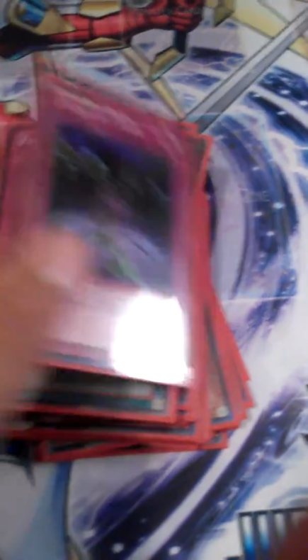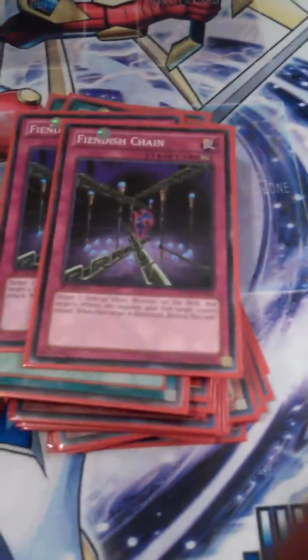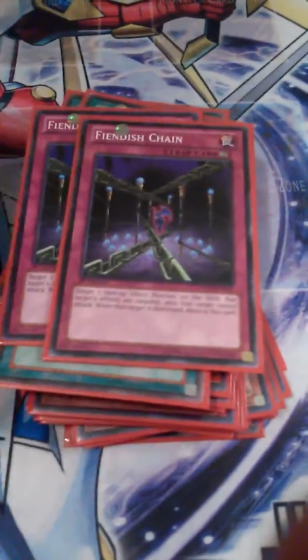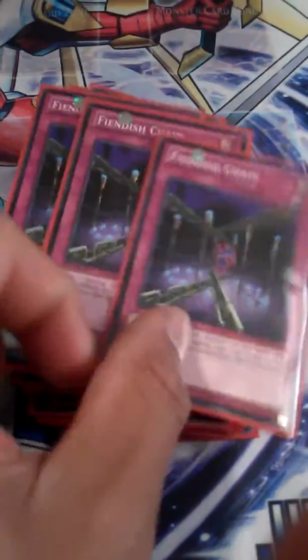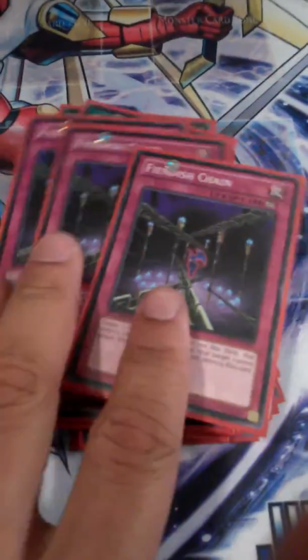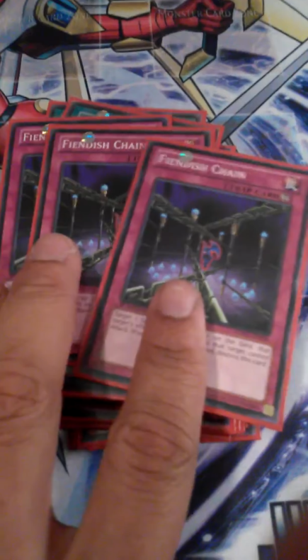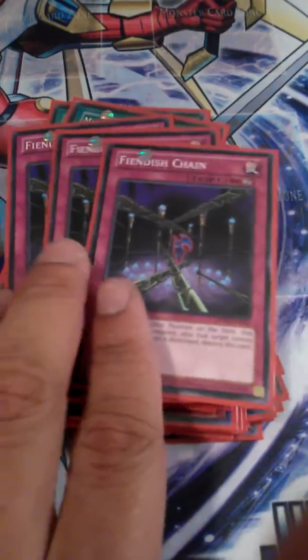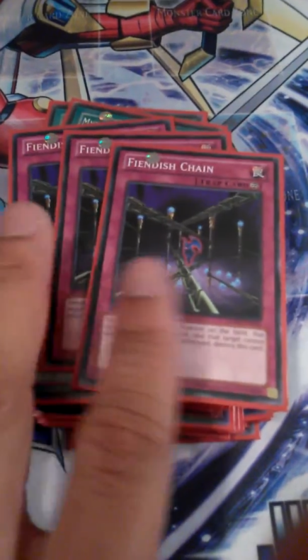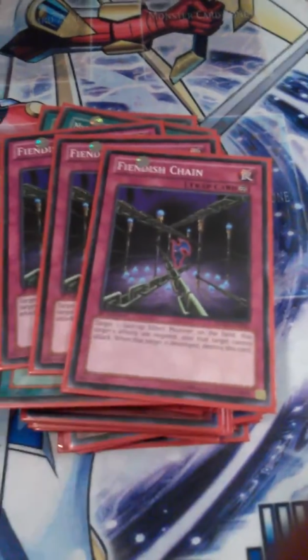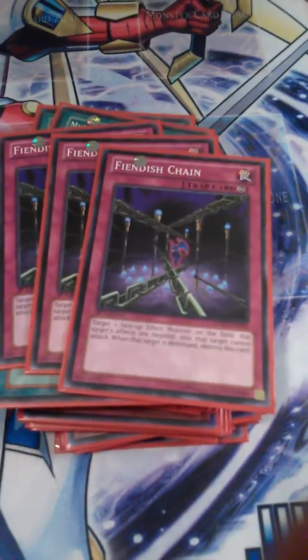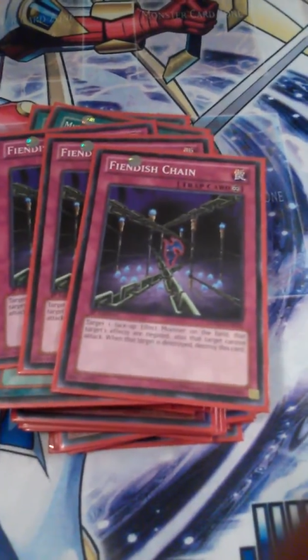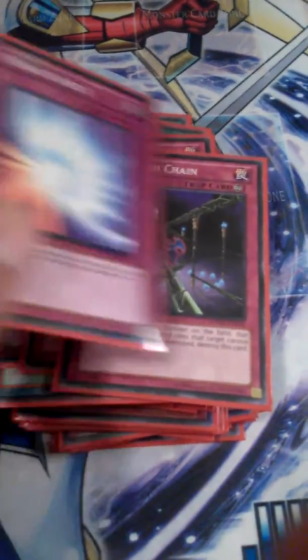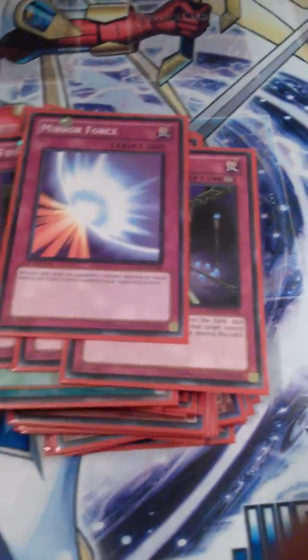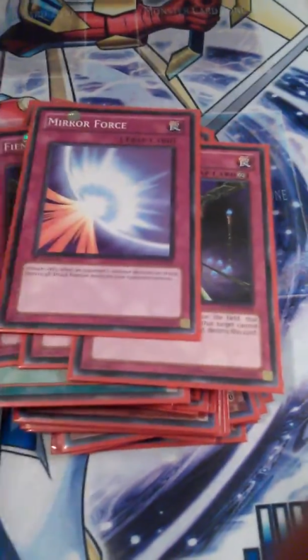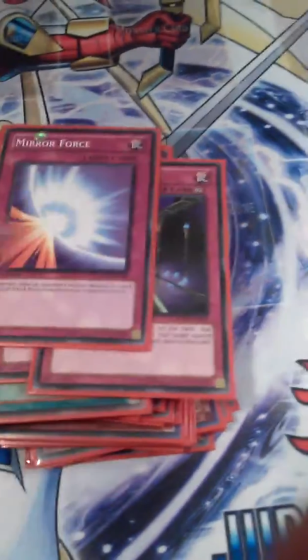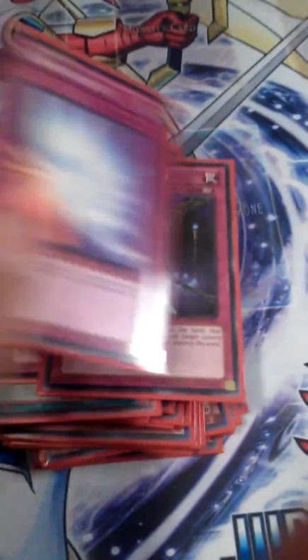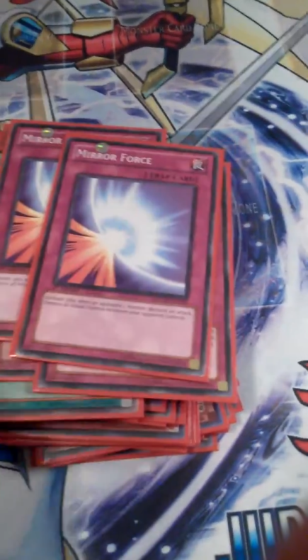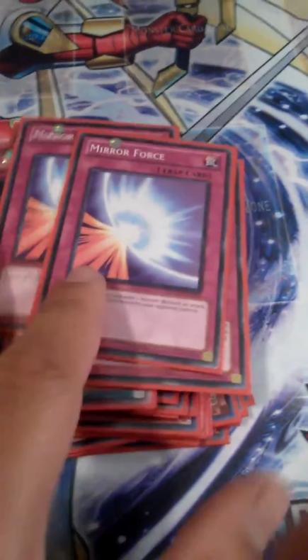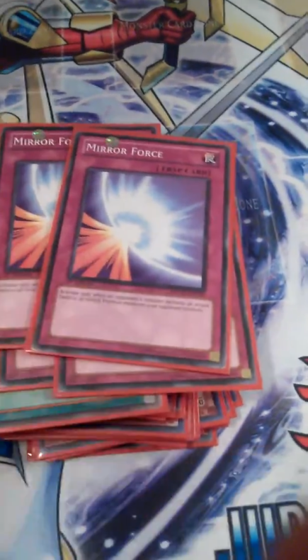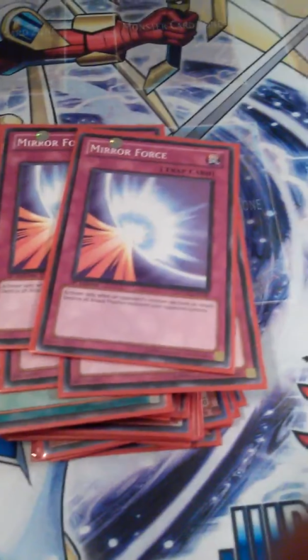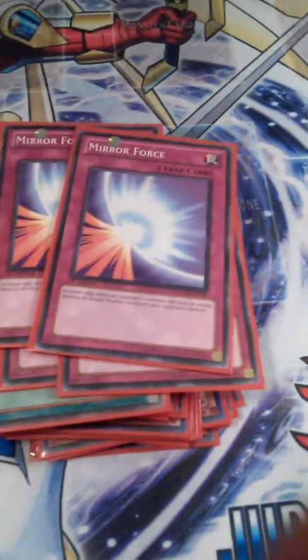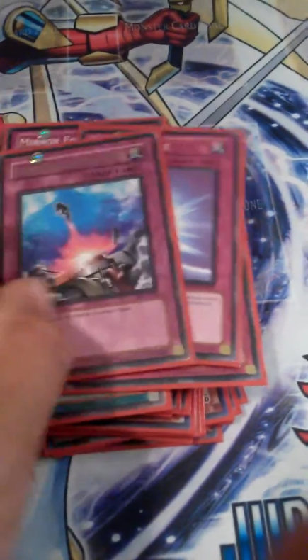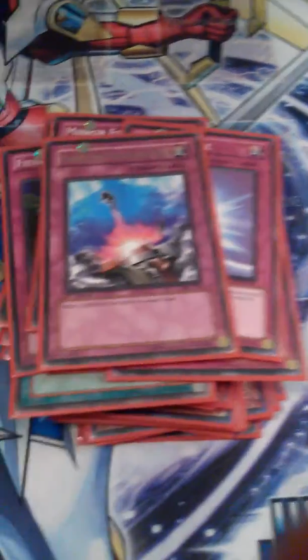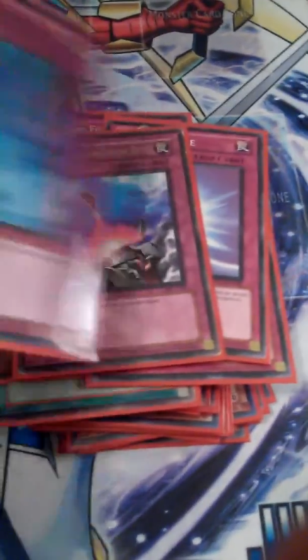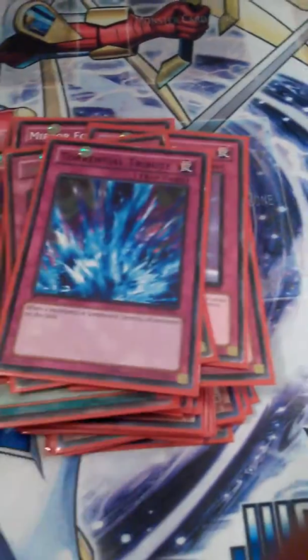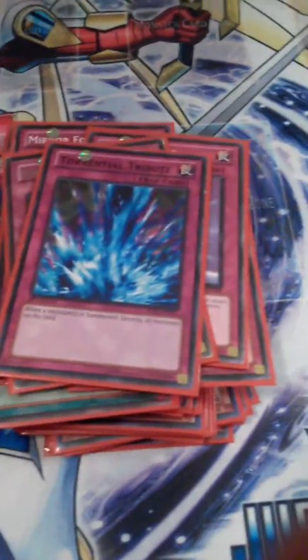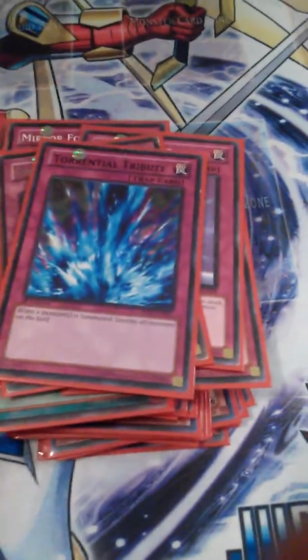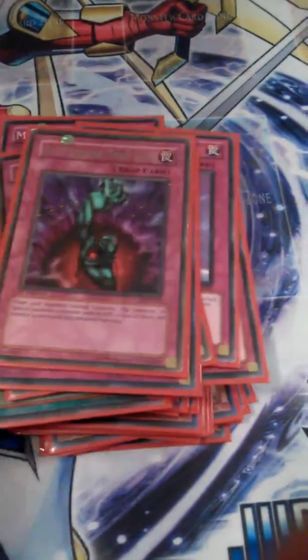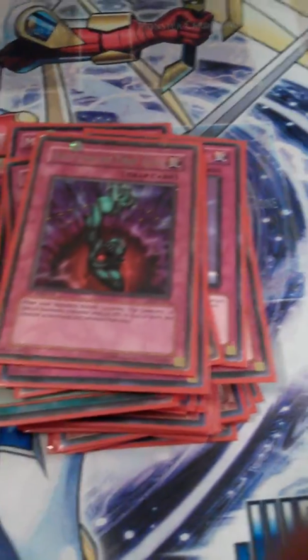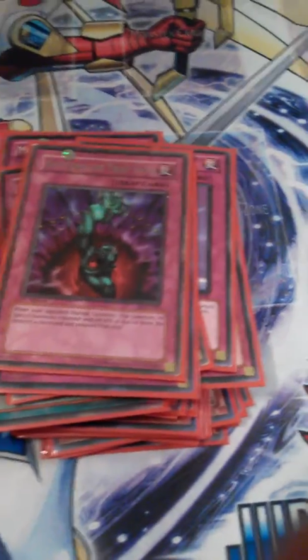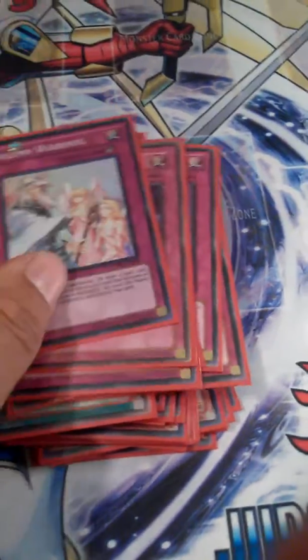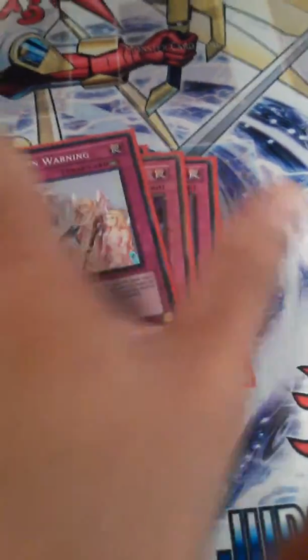Next are Traps: three Fiendish Chain to negate effects and stop attacks. Two Mirror Force to clear monsters. Compulse, Torrential, Bottomless, and Warning. So that's 40.